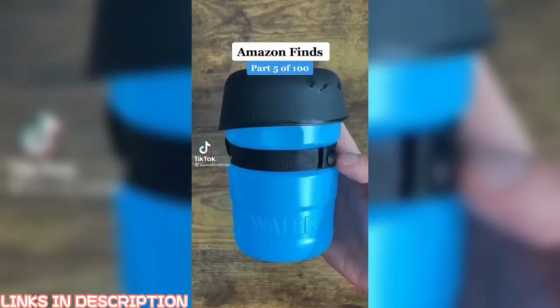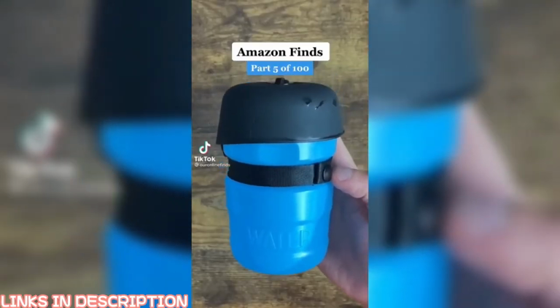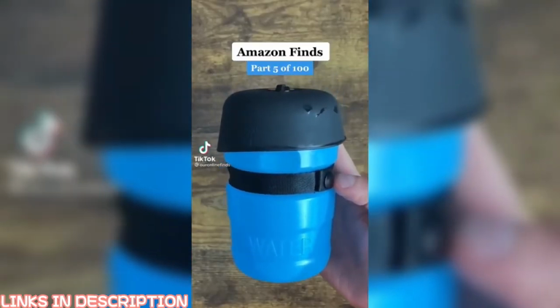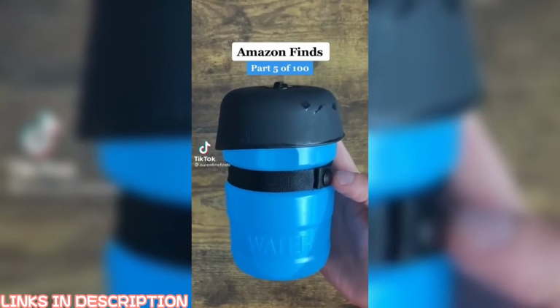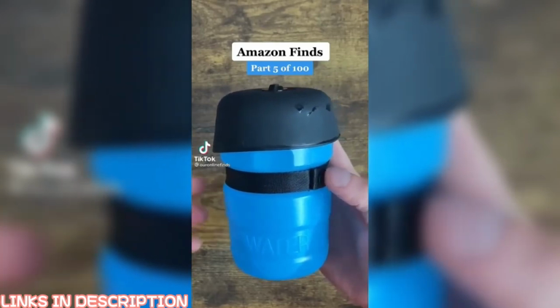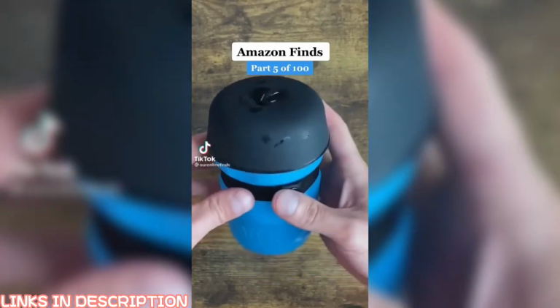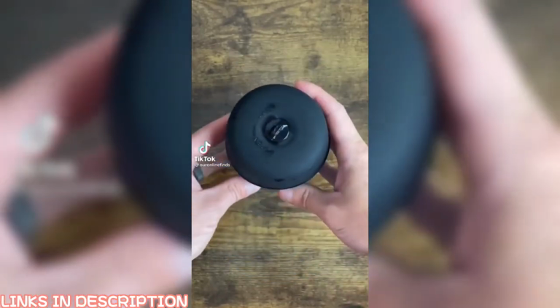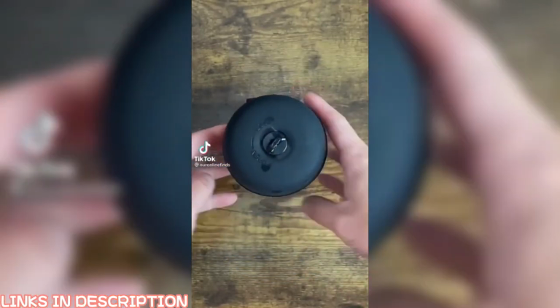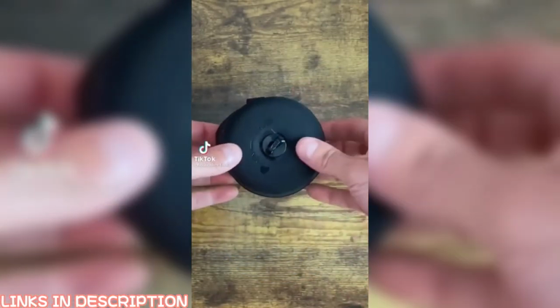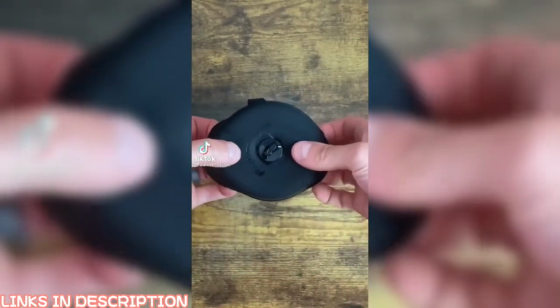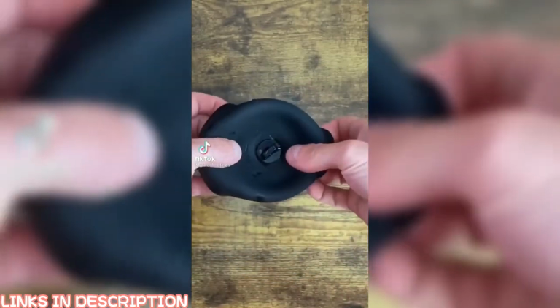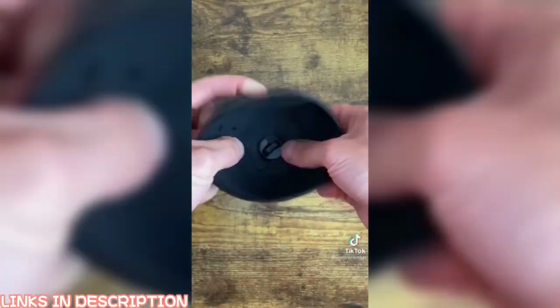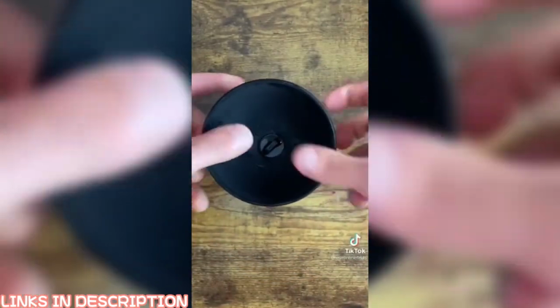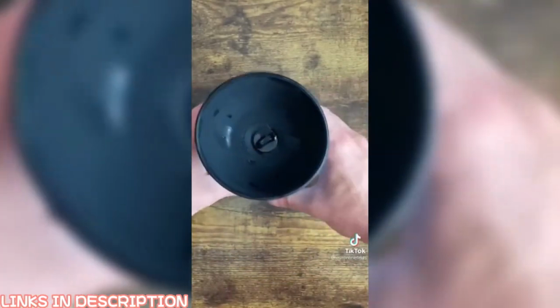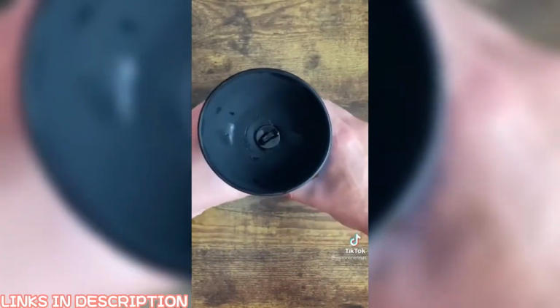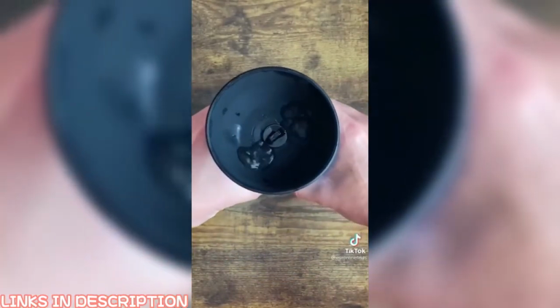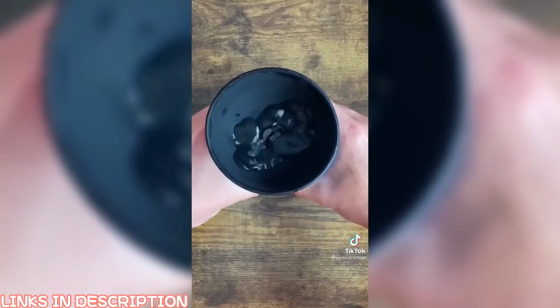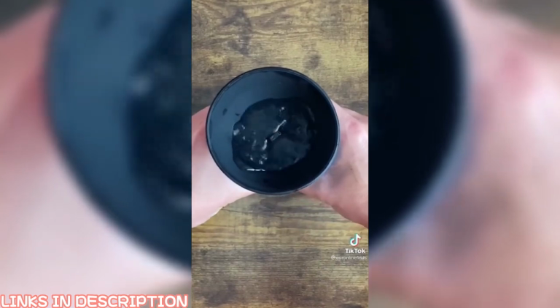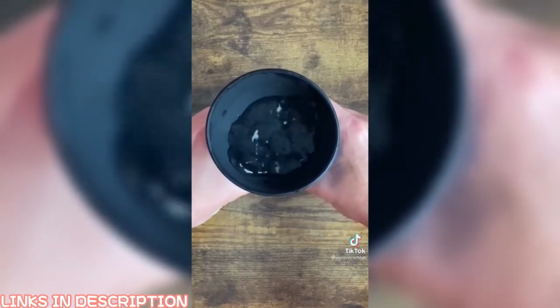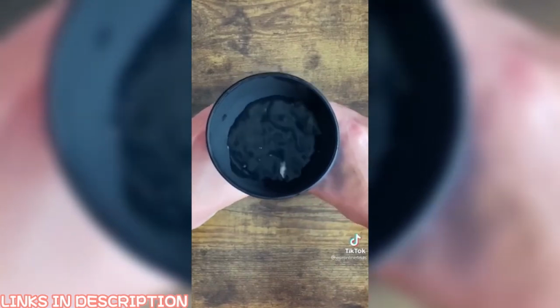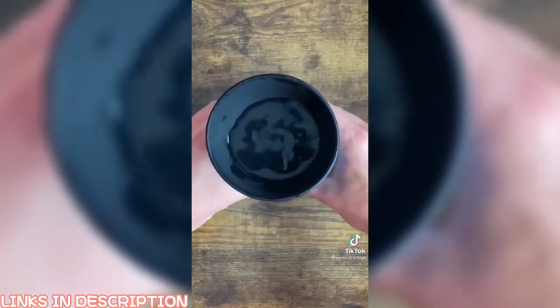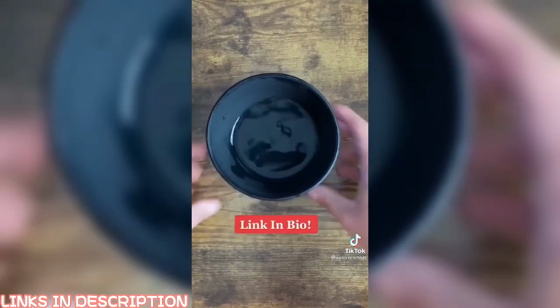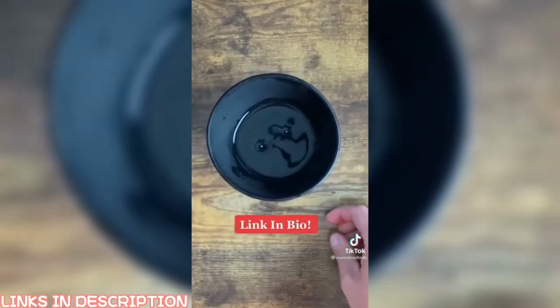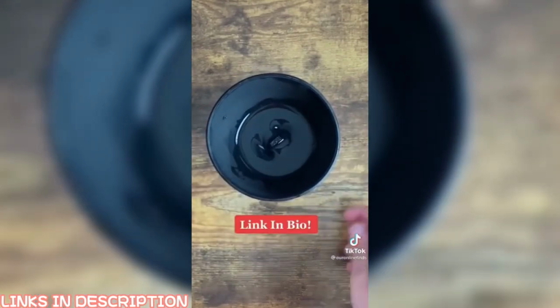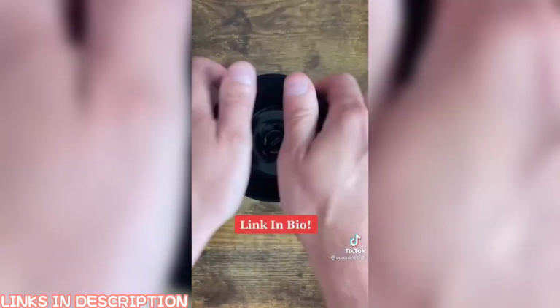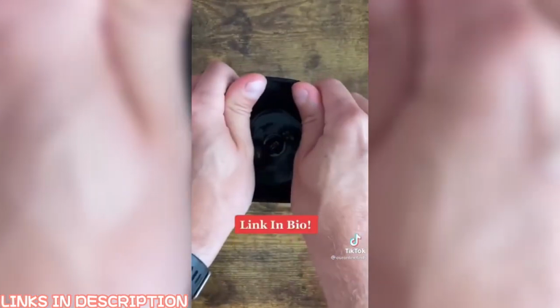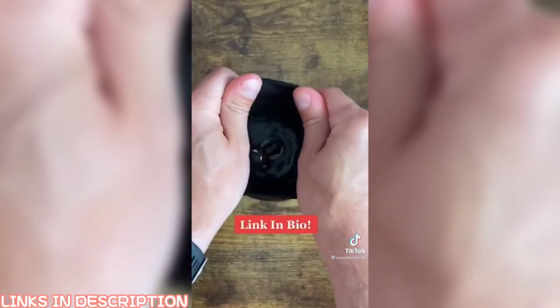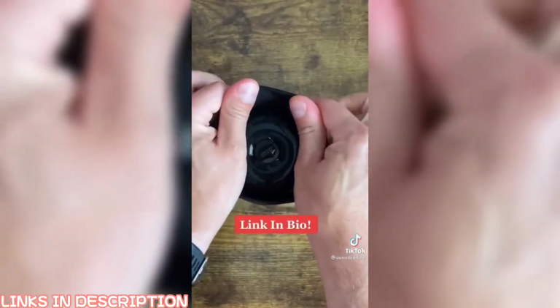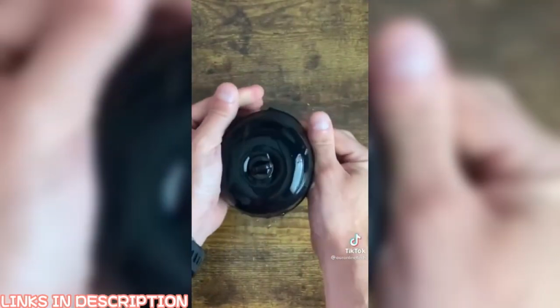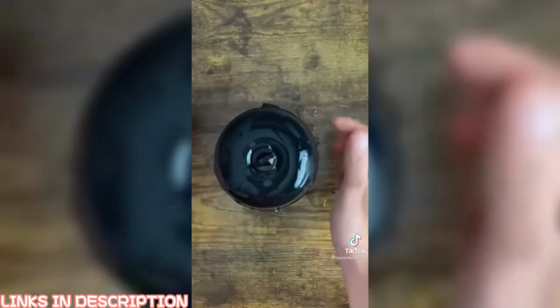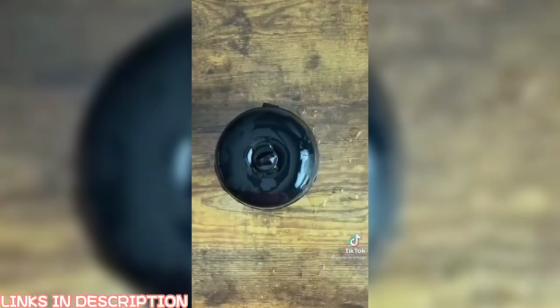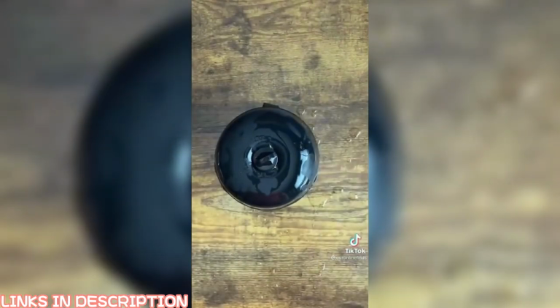Amazon Finds Part 5: Collapsible Dog Water Bowl. Simply fold up the lid to make the bowl, squeeze the water in. It has an open and close valve on the top so the water automatically goes back in. Put your lid back down and you're good to go.